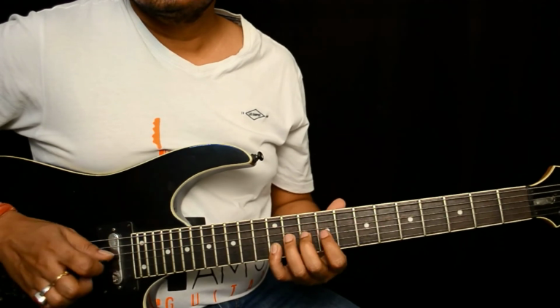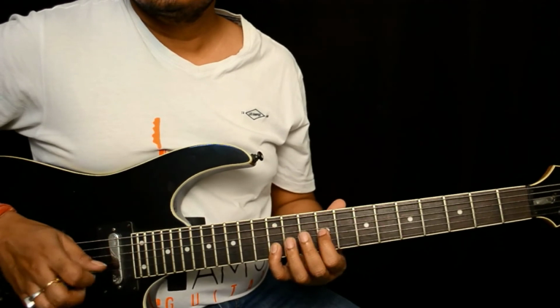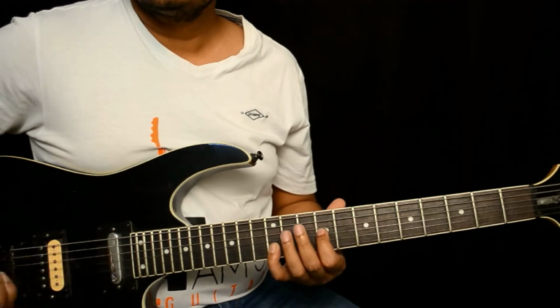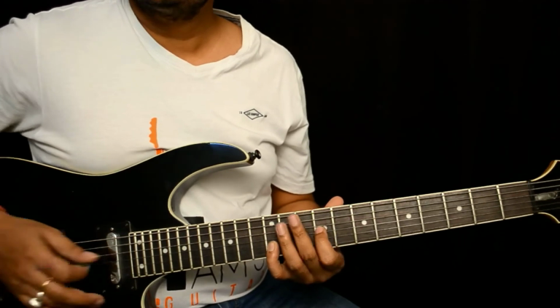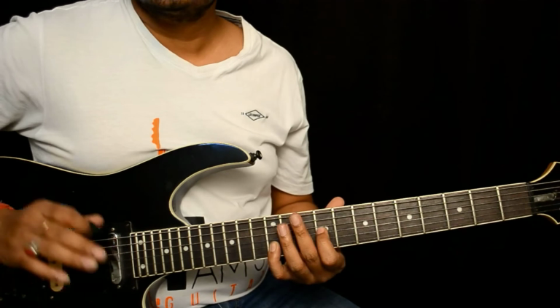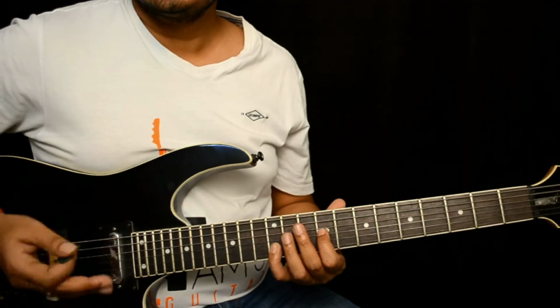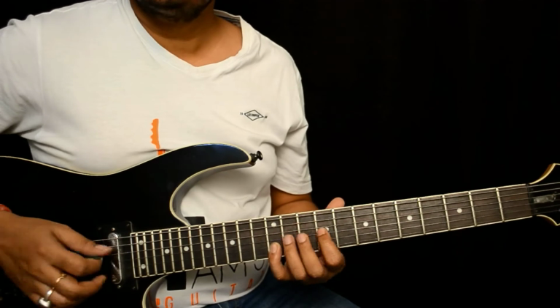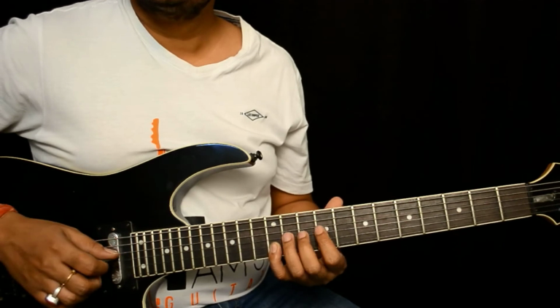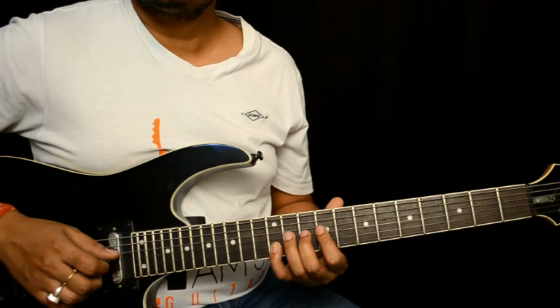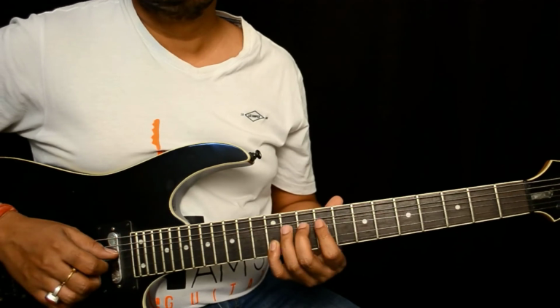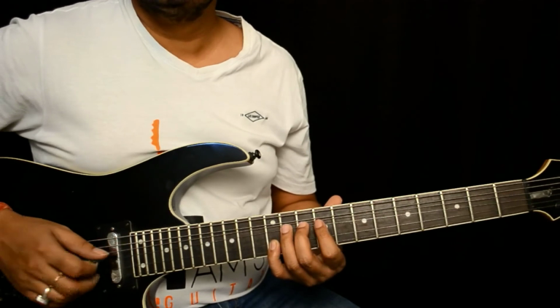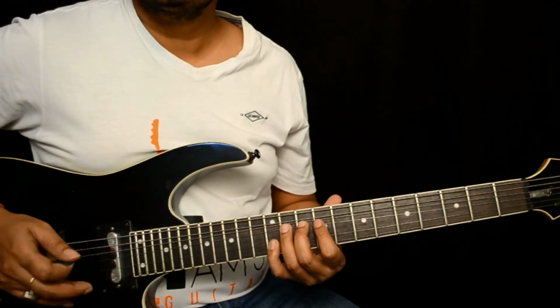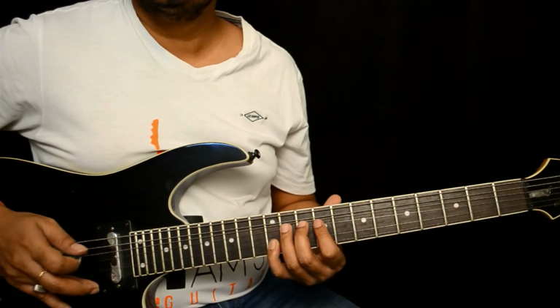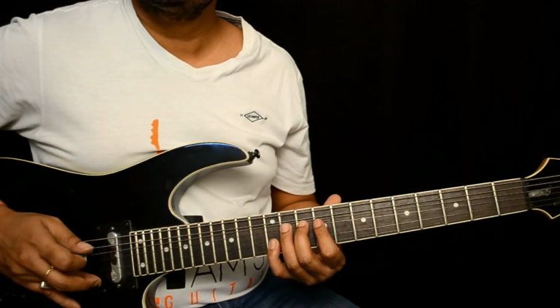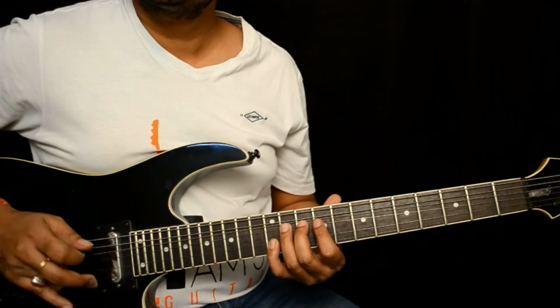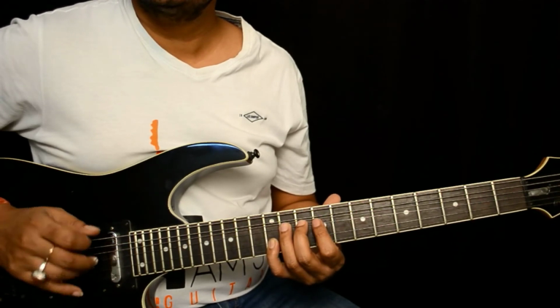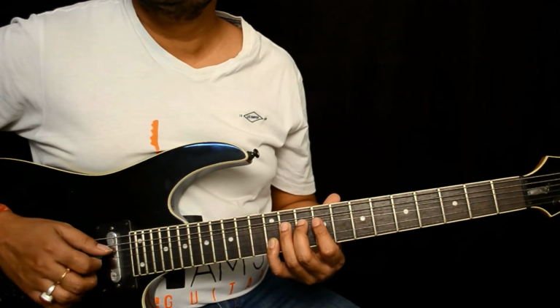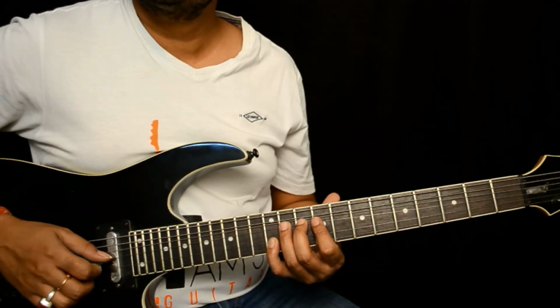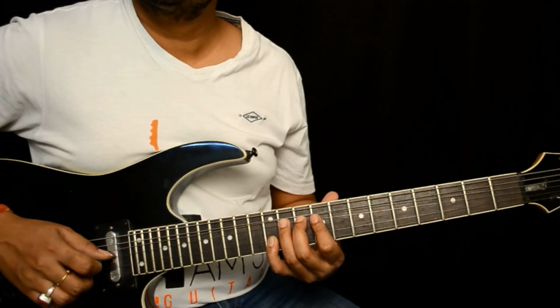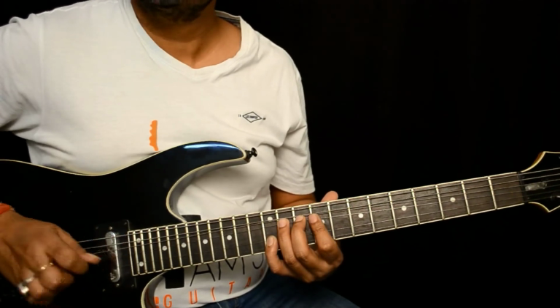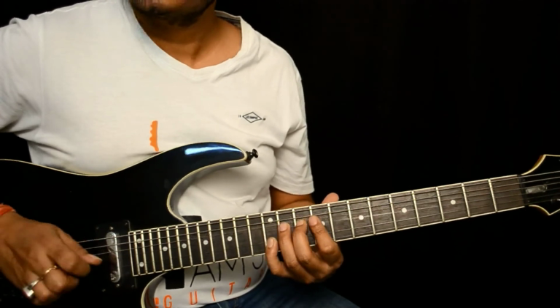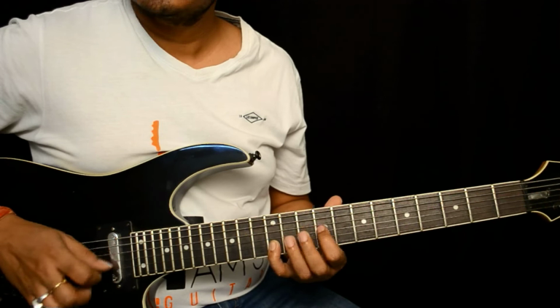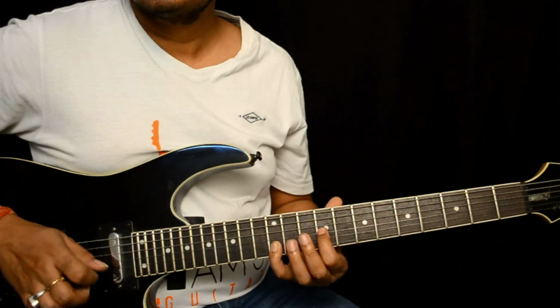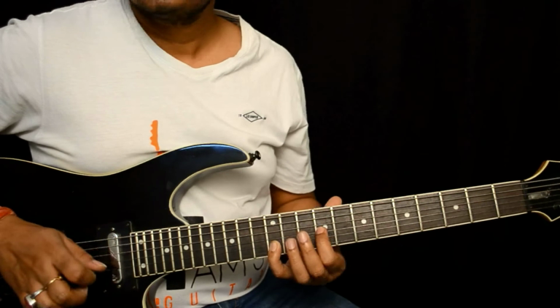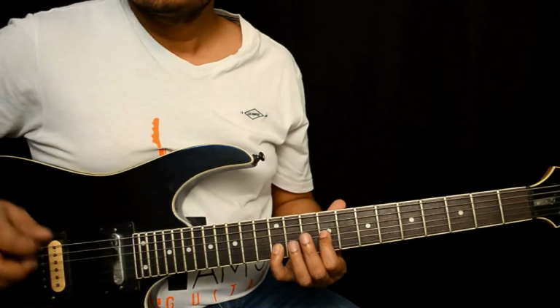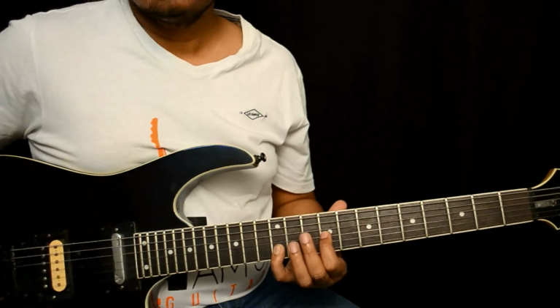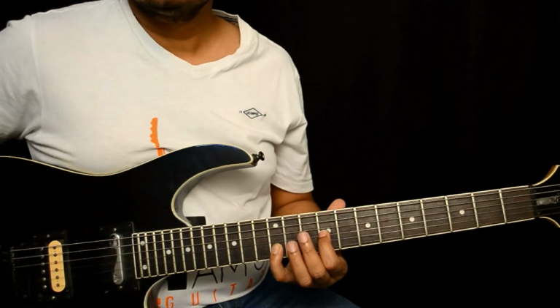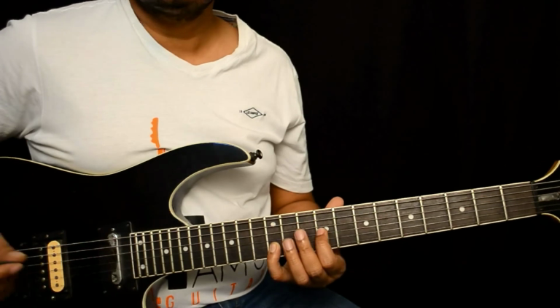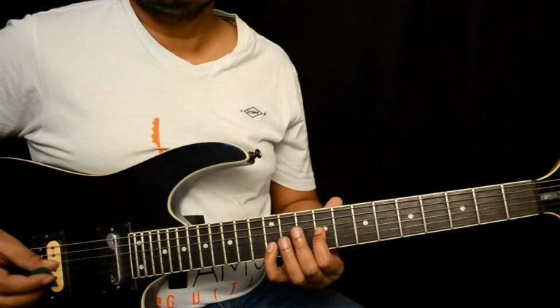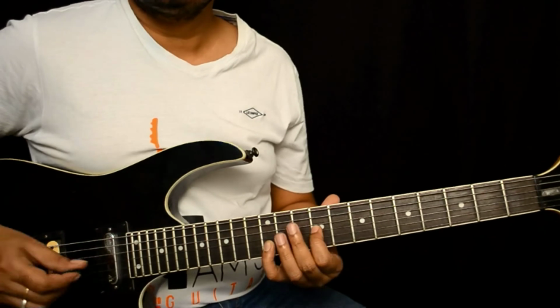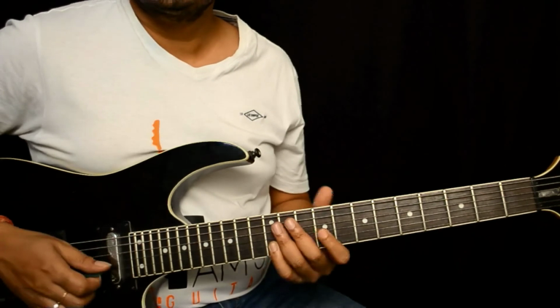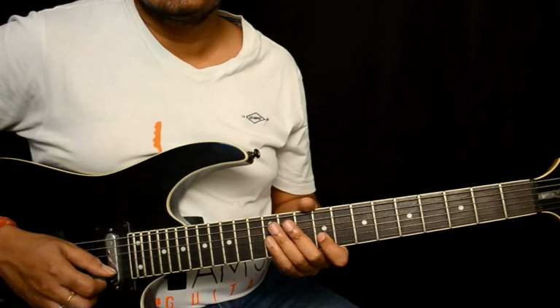After the pre-bend, I can pick the first, second, and third strings together — loads of options open up.